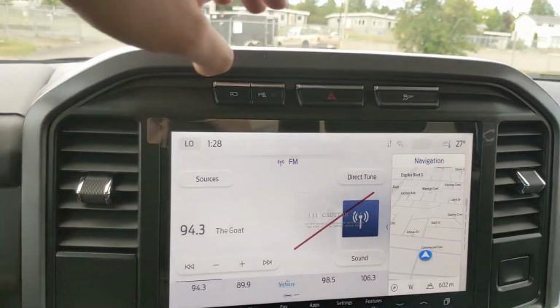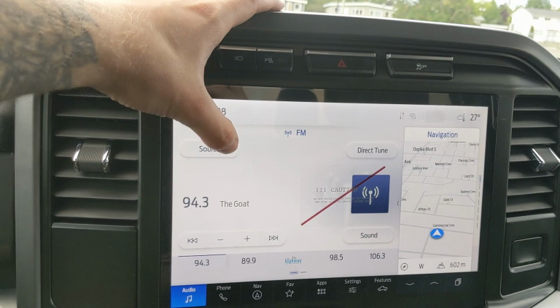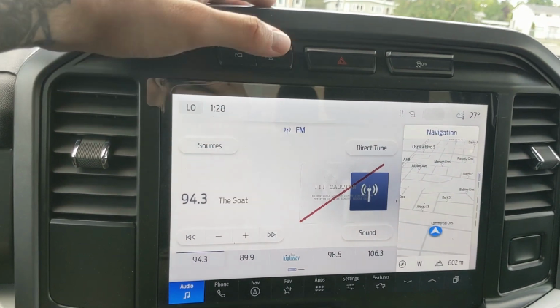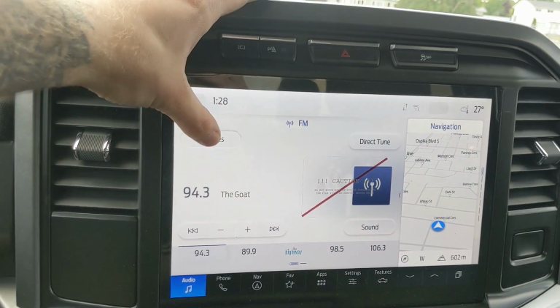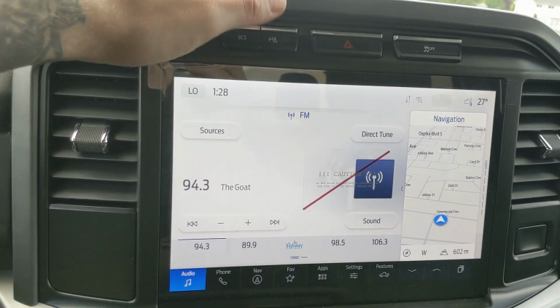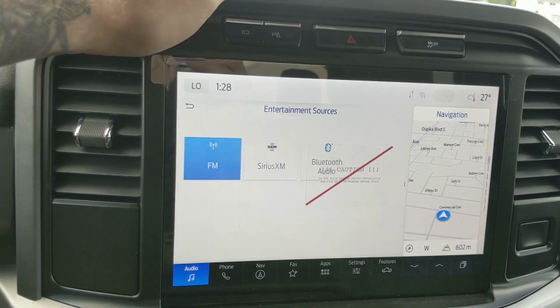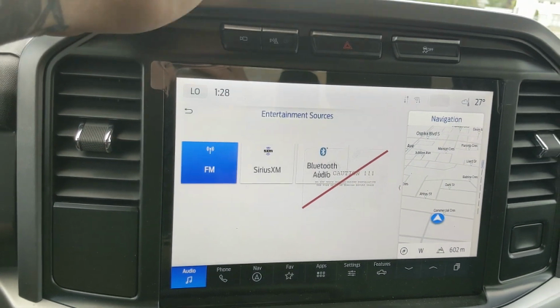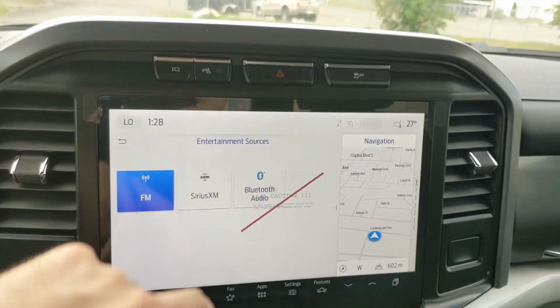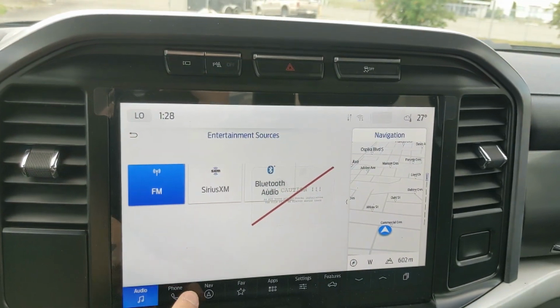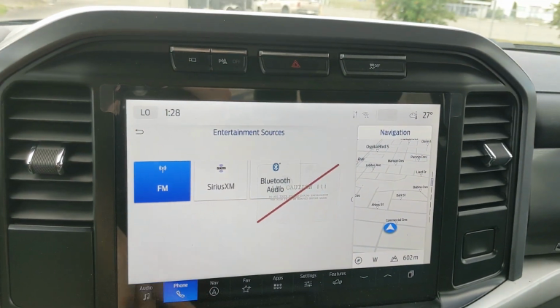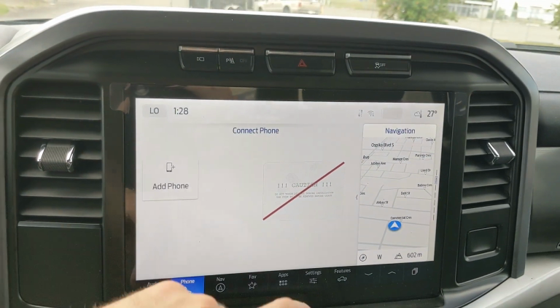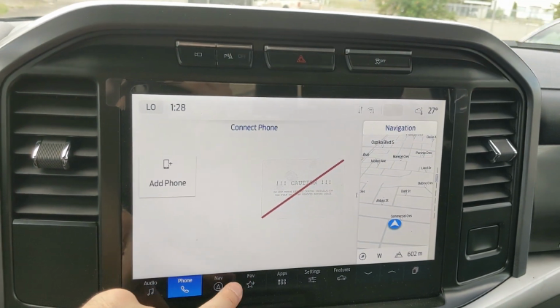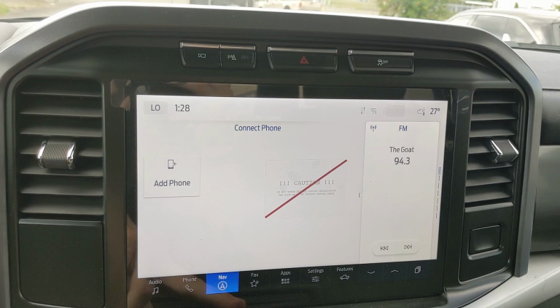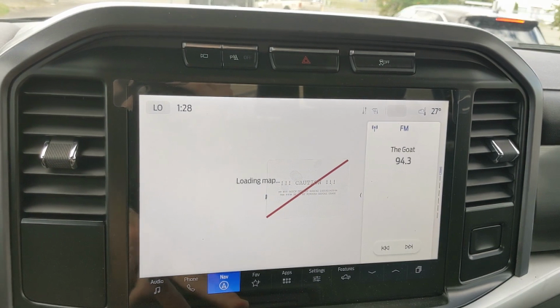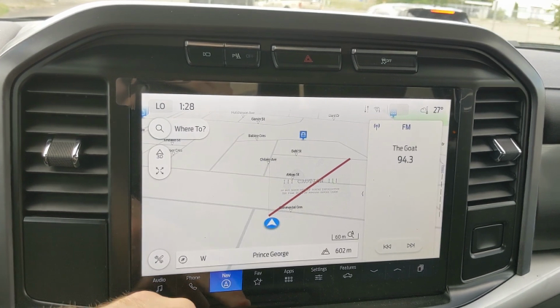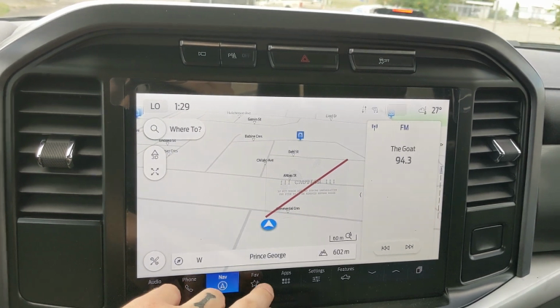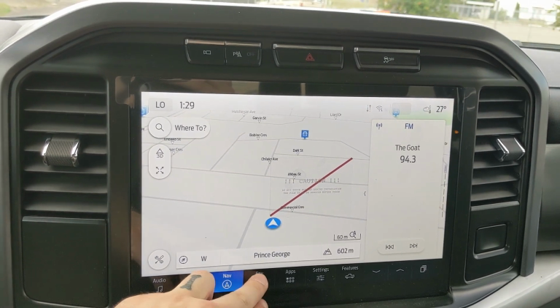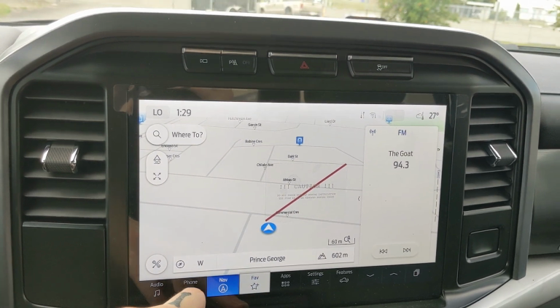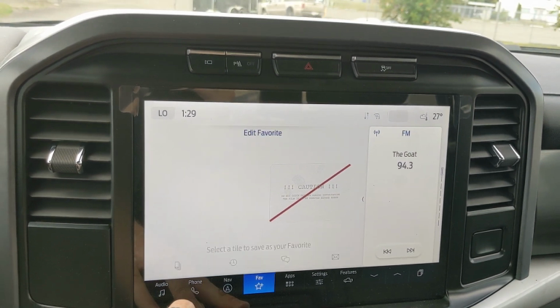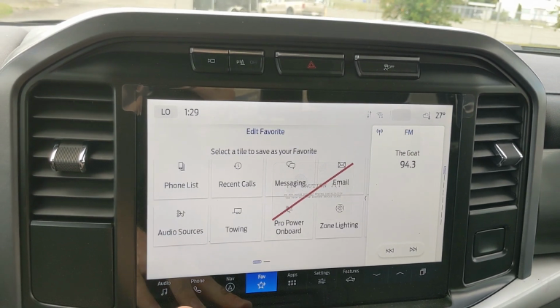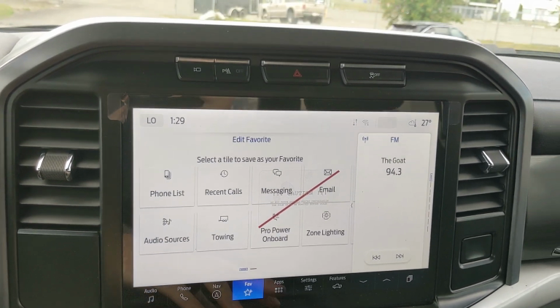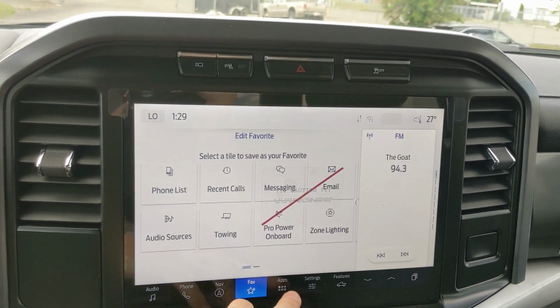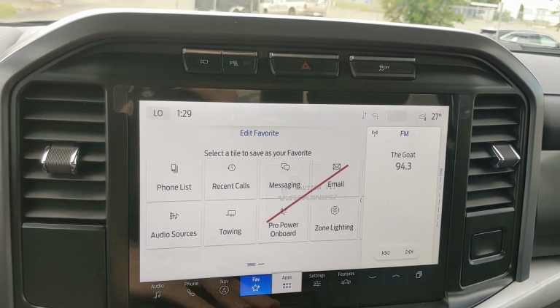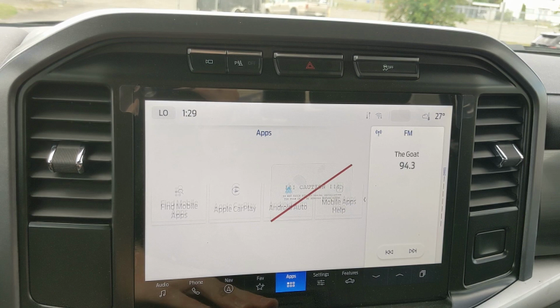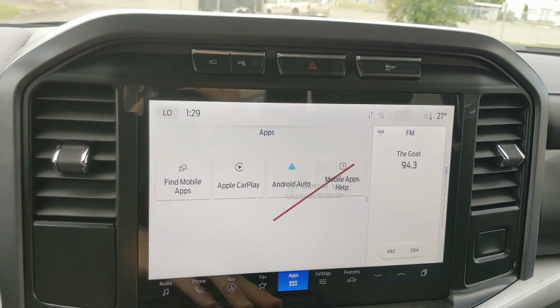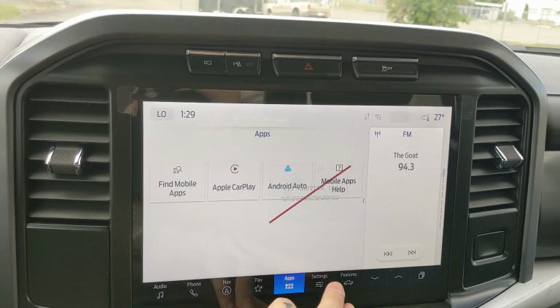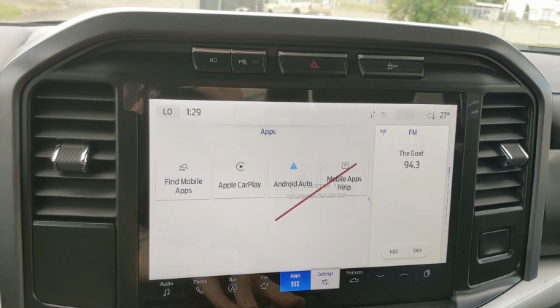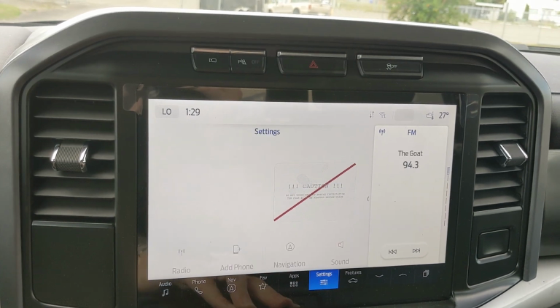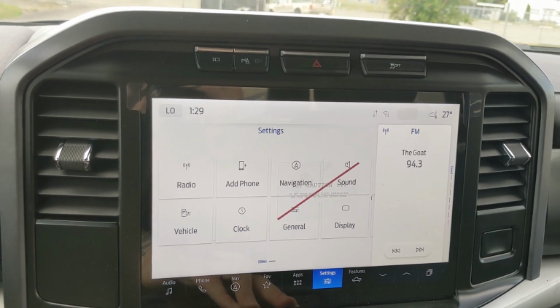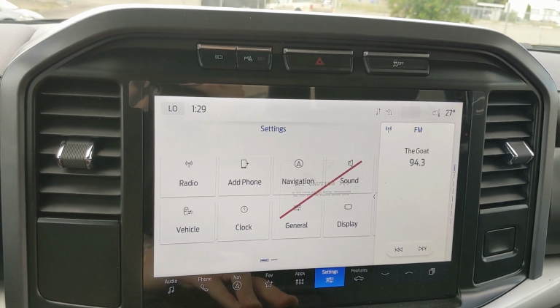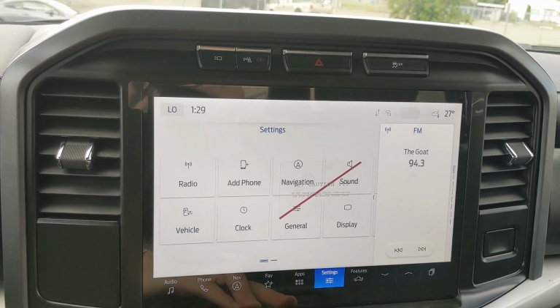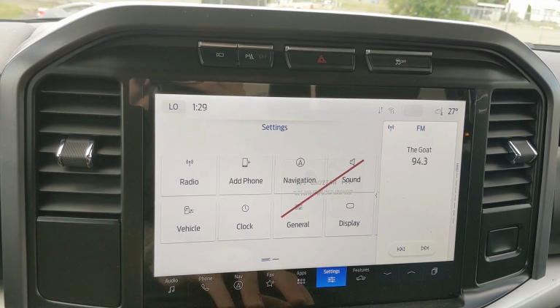Moving on to your center infotainment screen, which is radio, SiriusXM, and Bluetooth capable. You have your Bluetooth phone controls, navigation so you hopefully won't get lost, a favorite screen for all of your most used apps and settings, whatever apps you may have installed, and settings for your screen and other features around your vehicle.